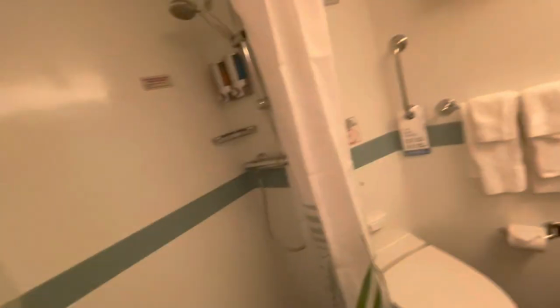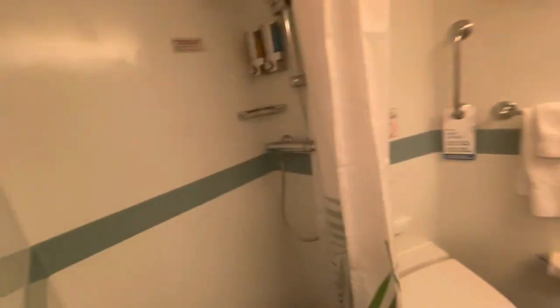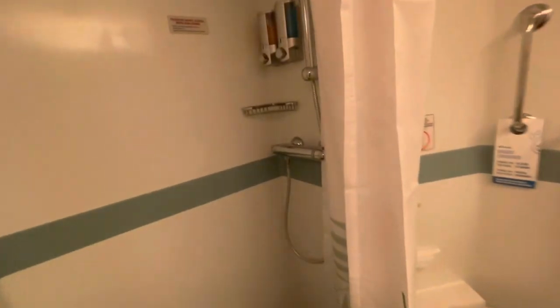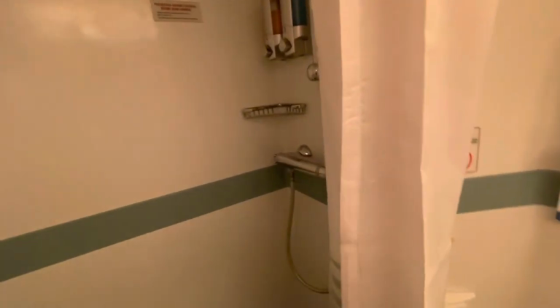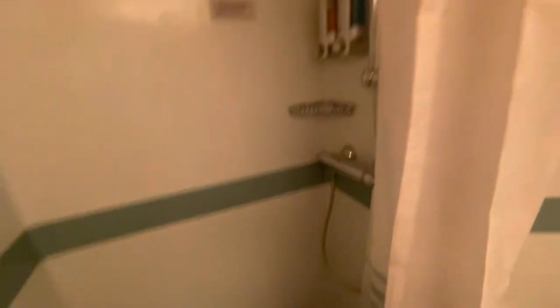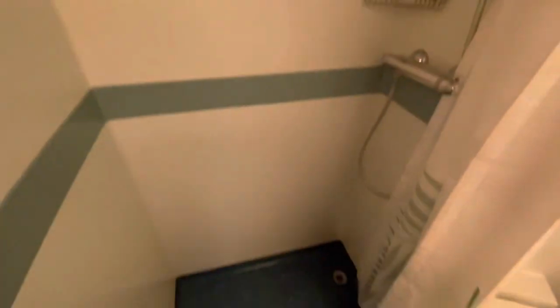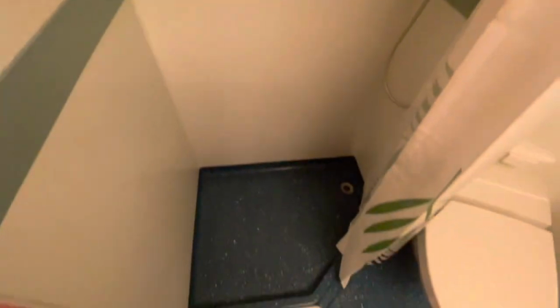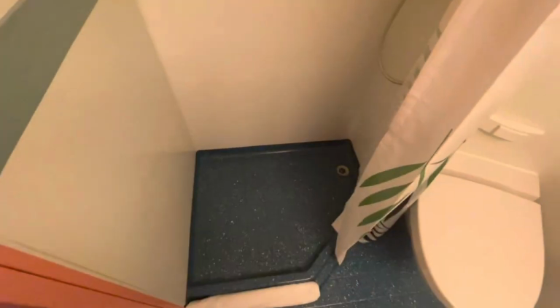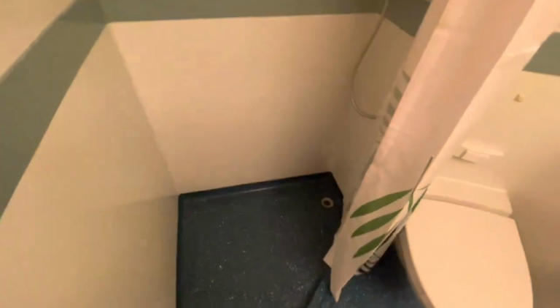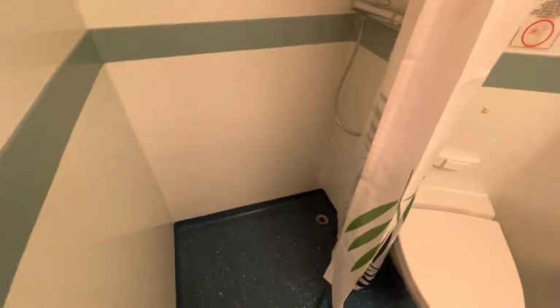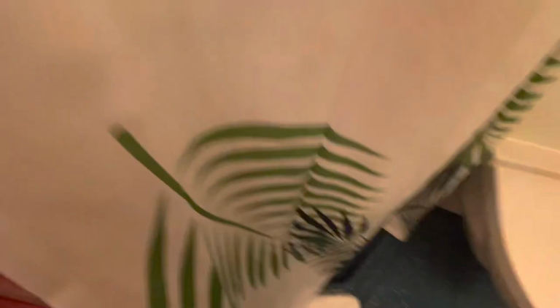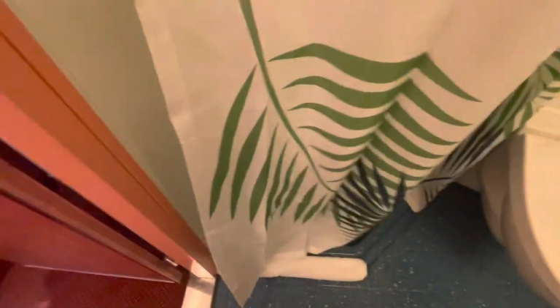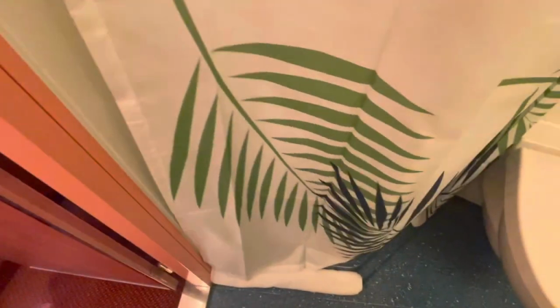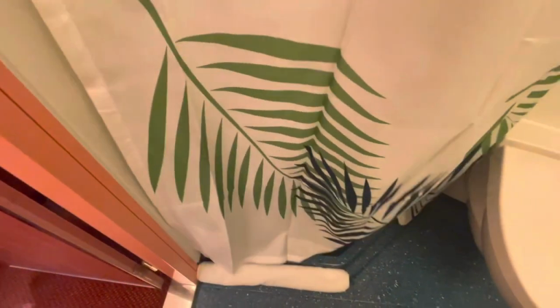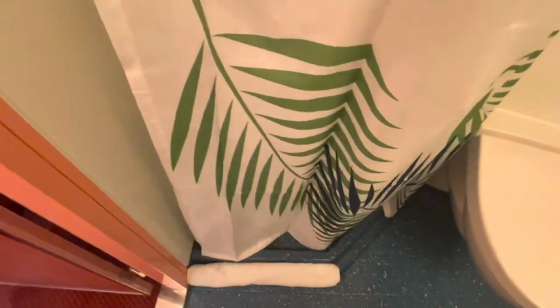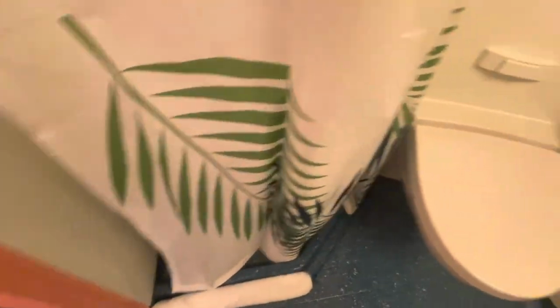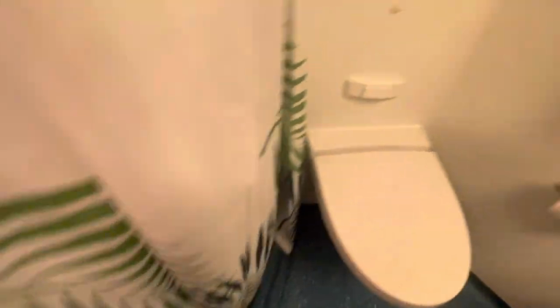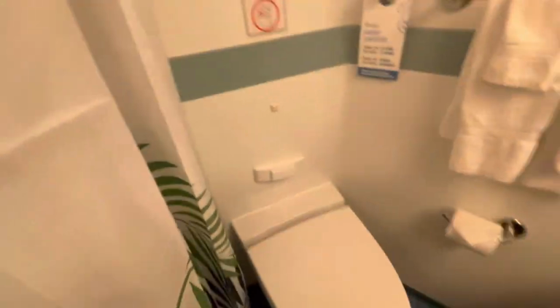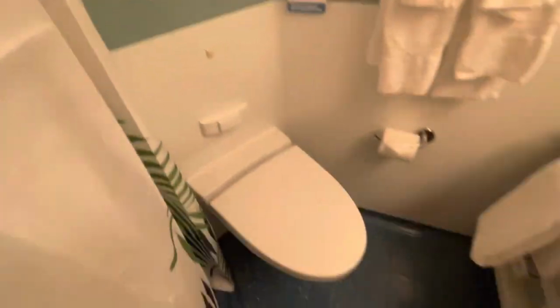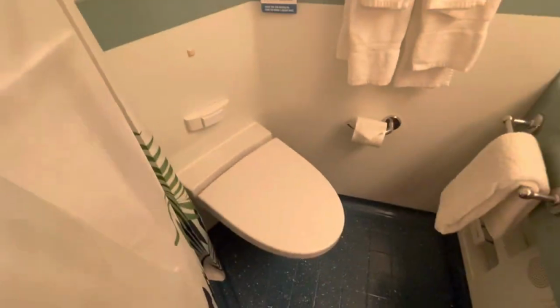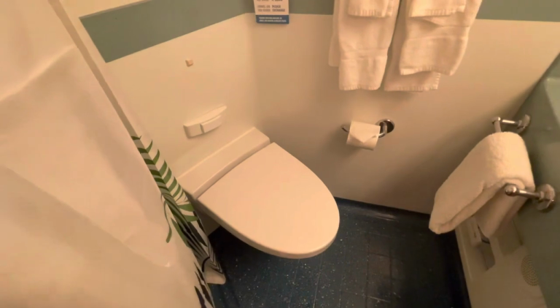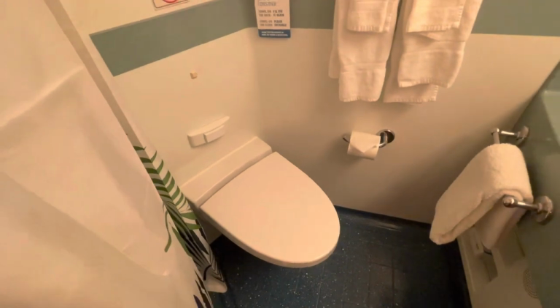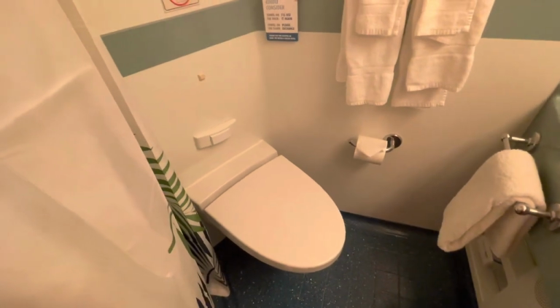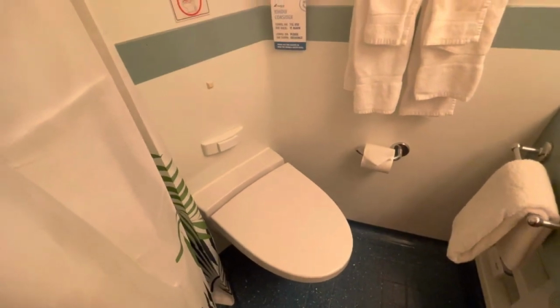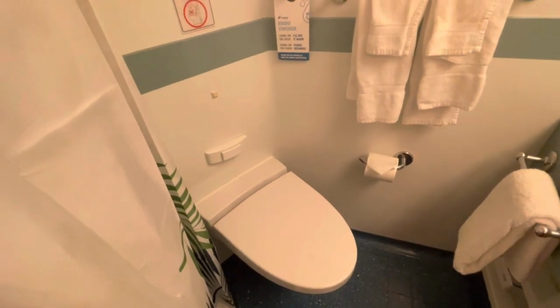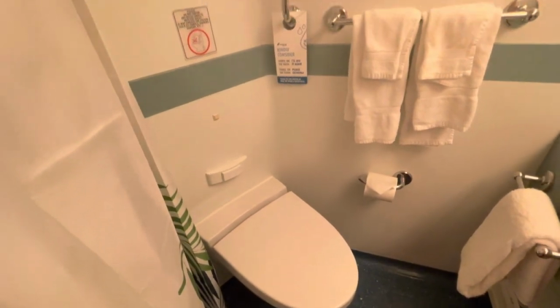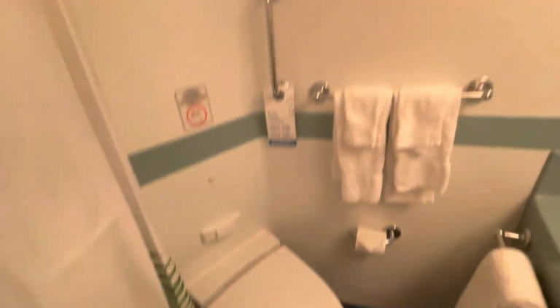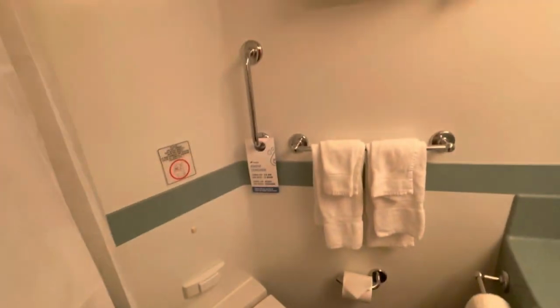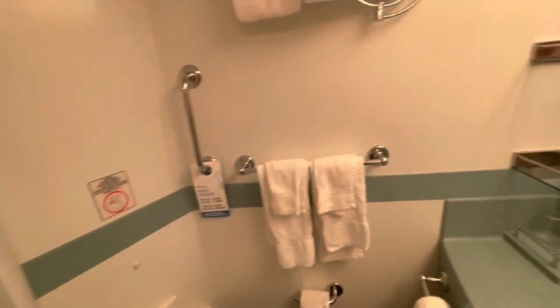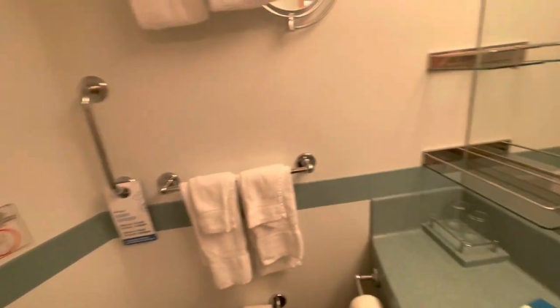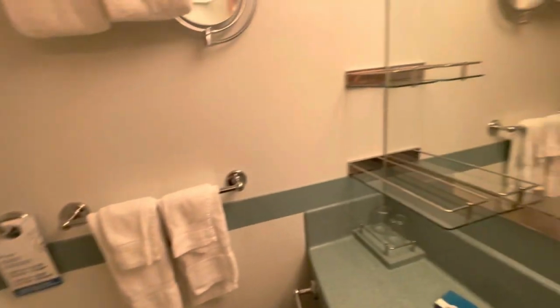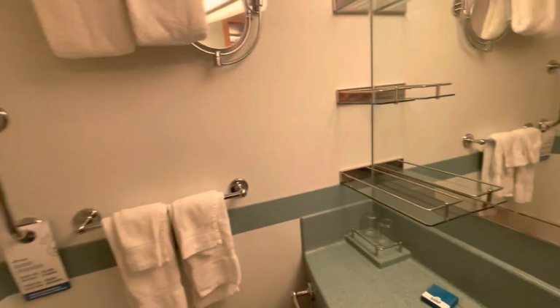The shower was small, but it did have a retractable clothesline. The bathroom was big enough overall, considering we were on a cruise ship.